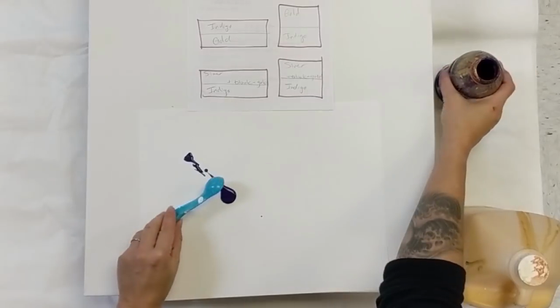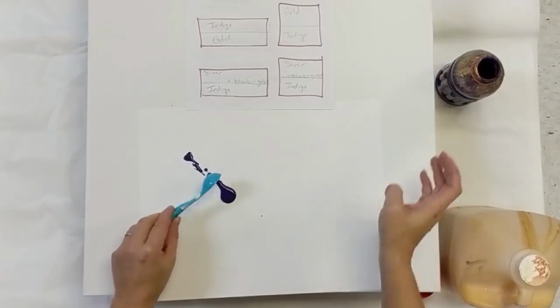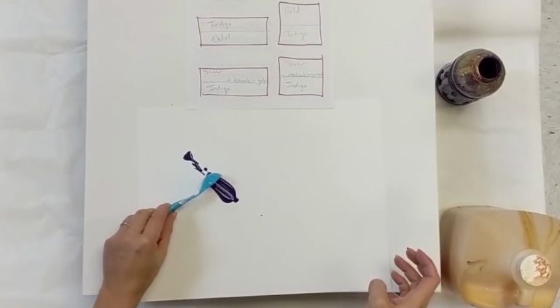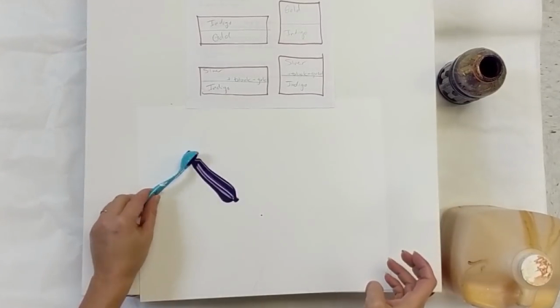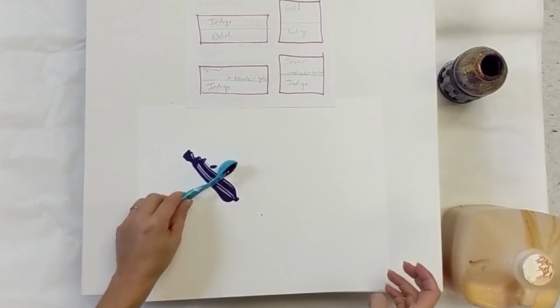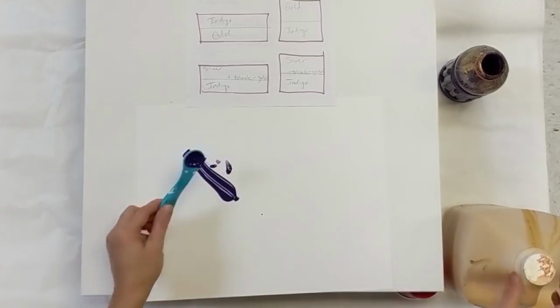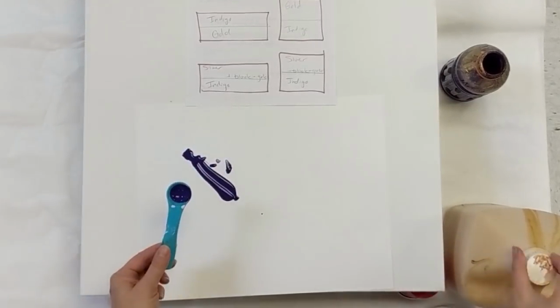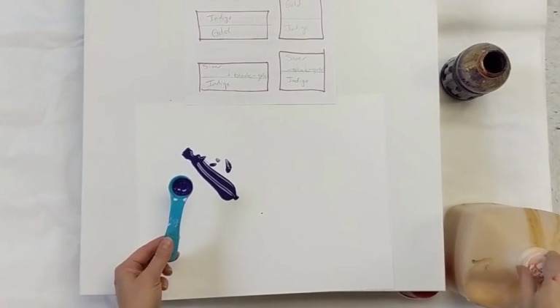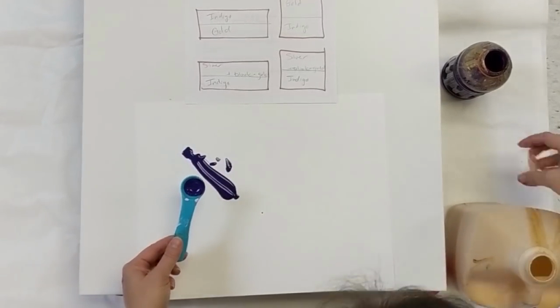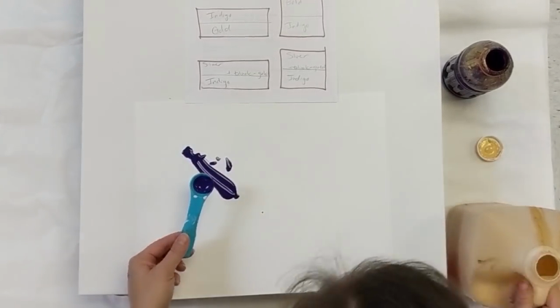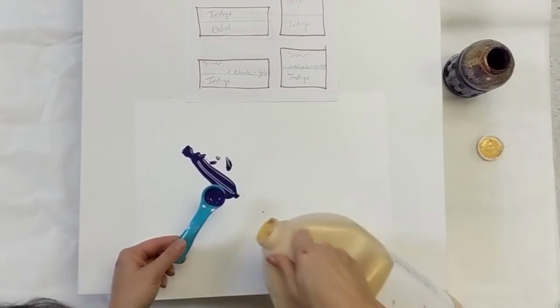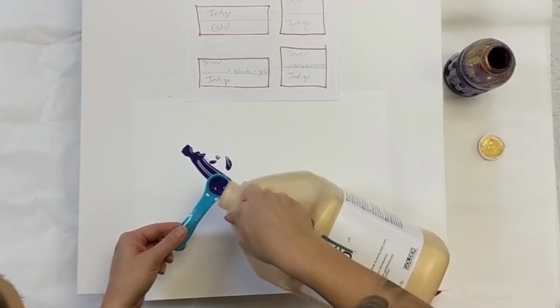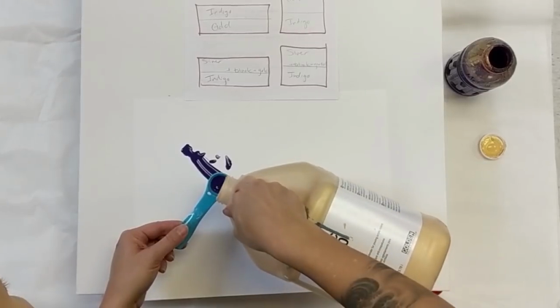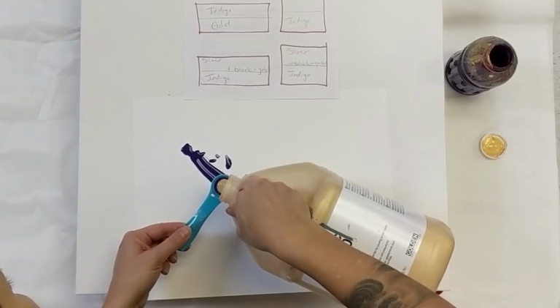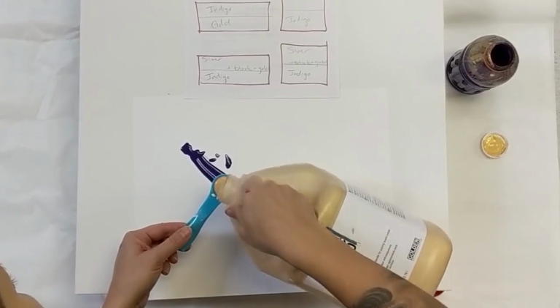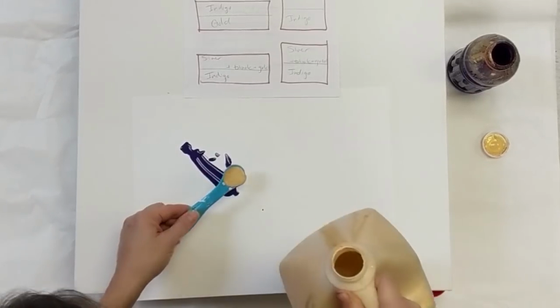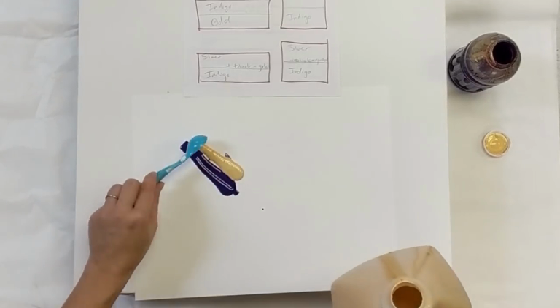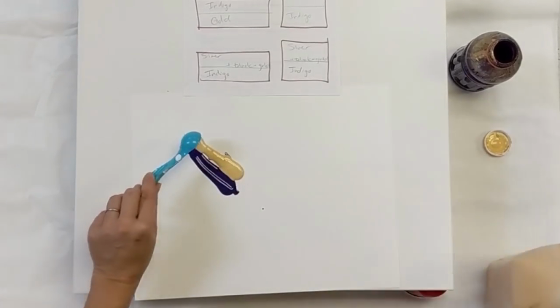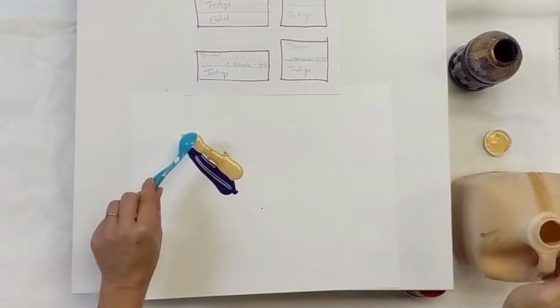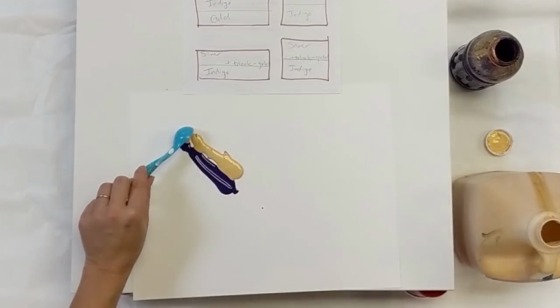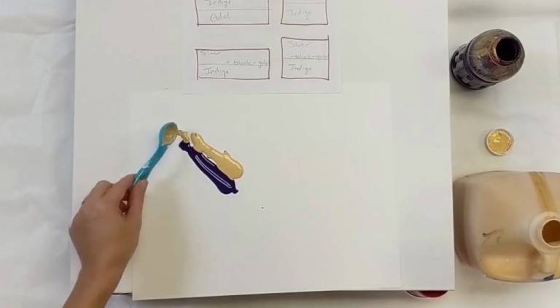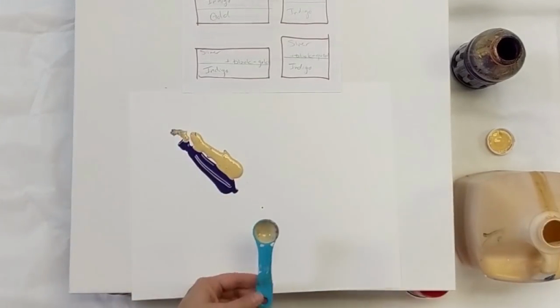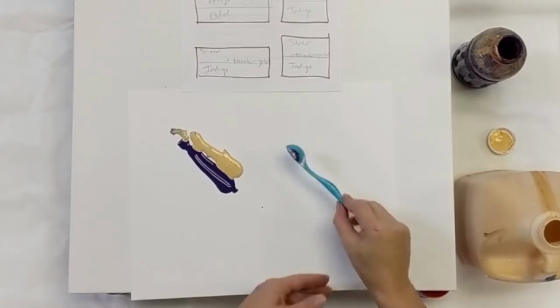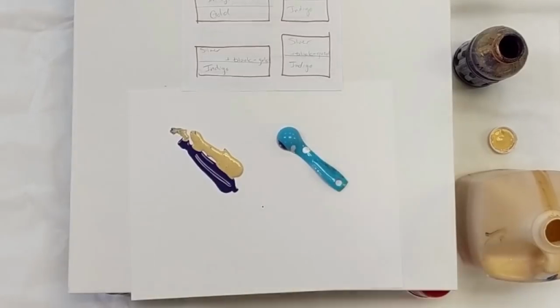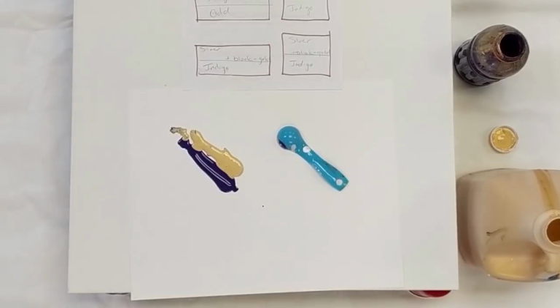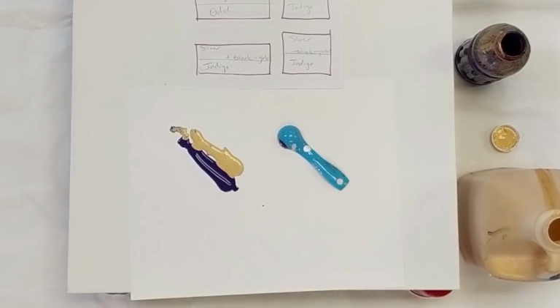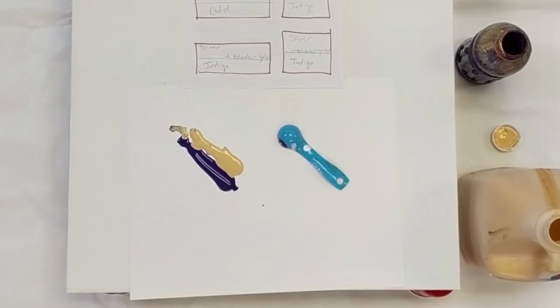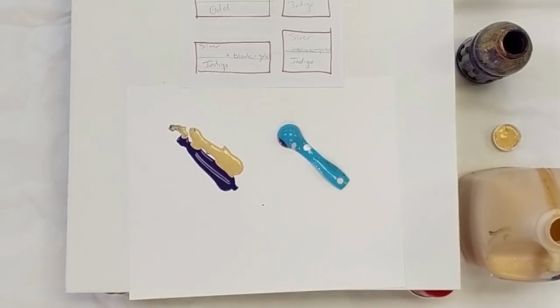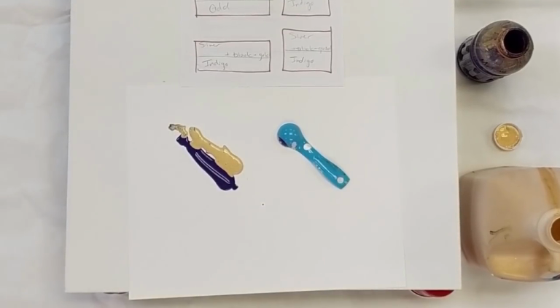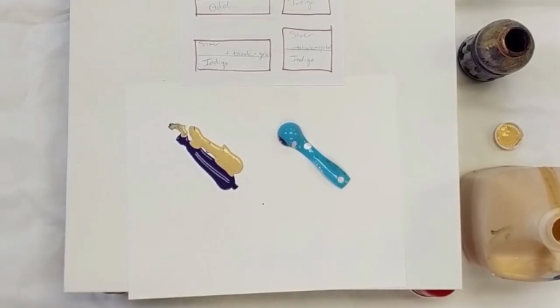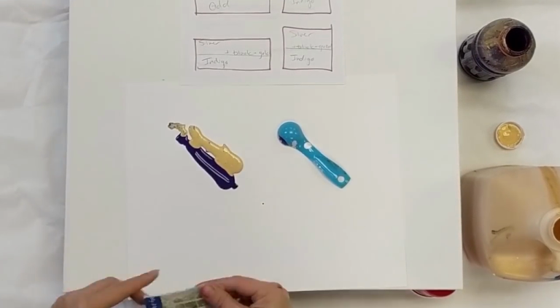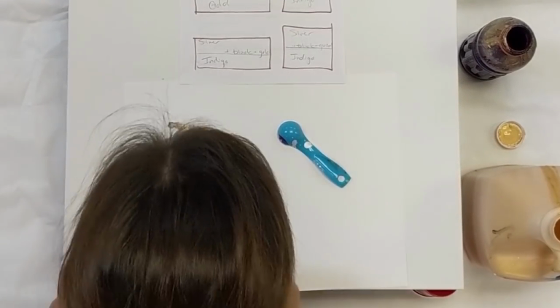Starting off, I'm going to be painting on a square canvas today, and I'm playing around with a little bit of a different color scheme, so I'm testing it out on a piece of paper first.